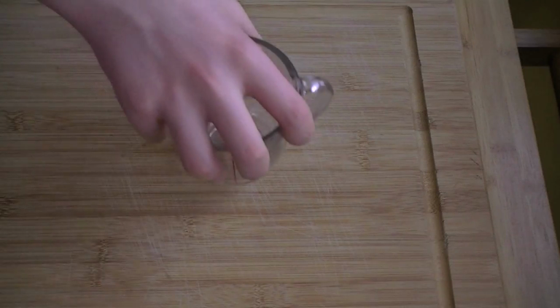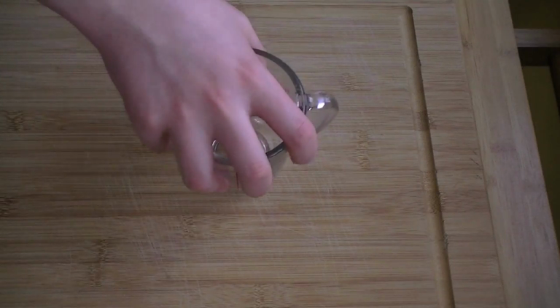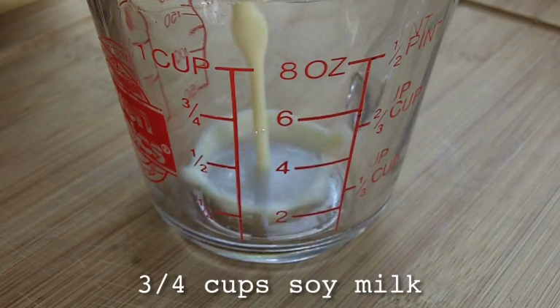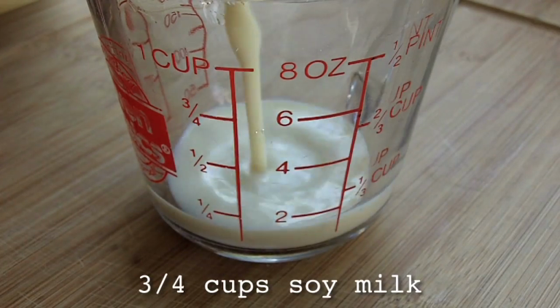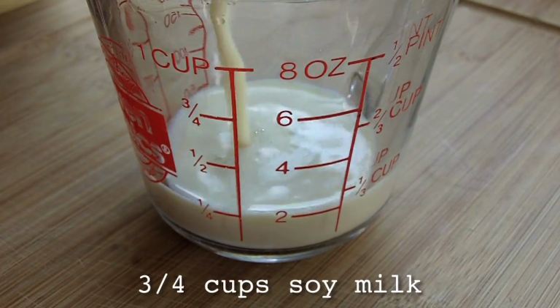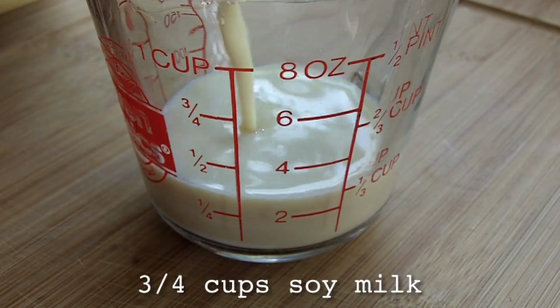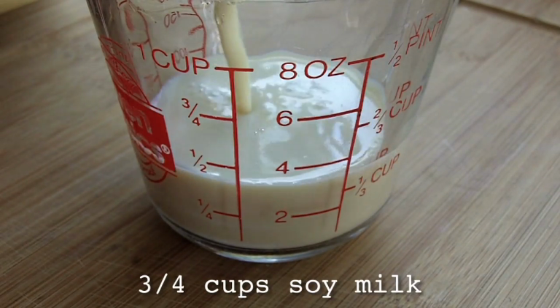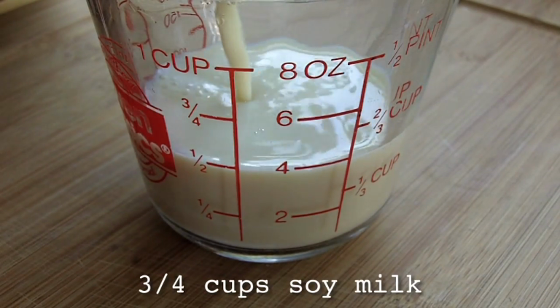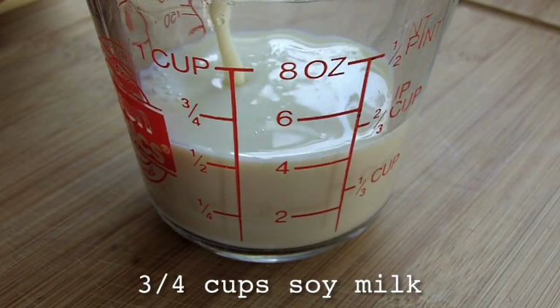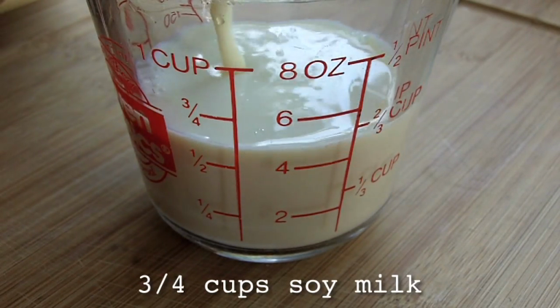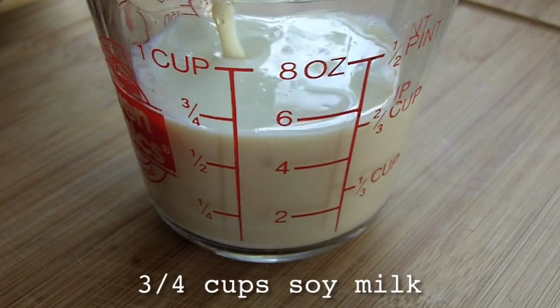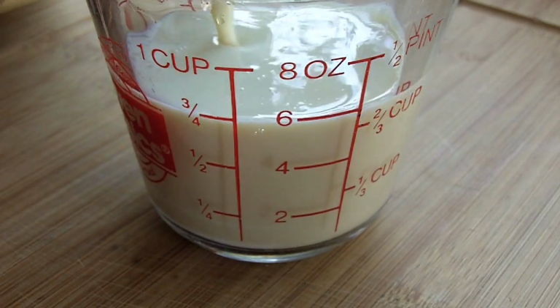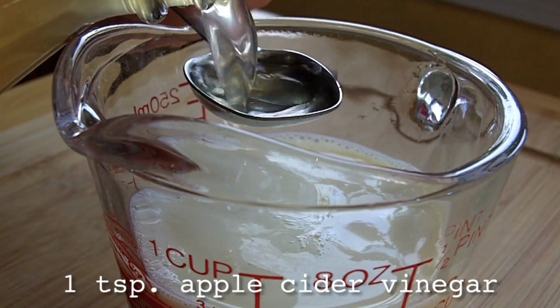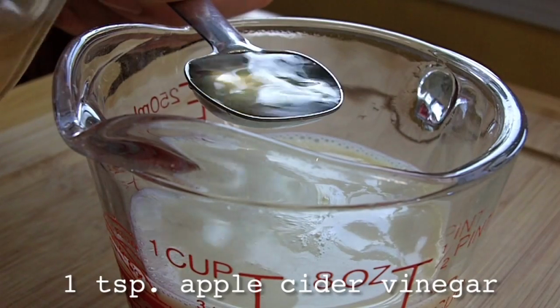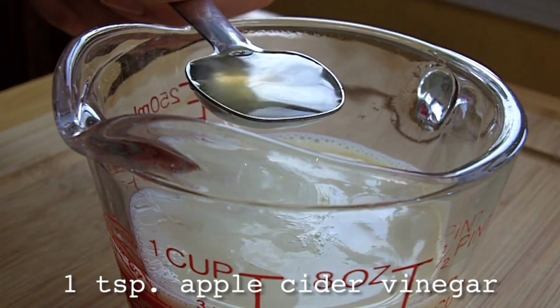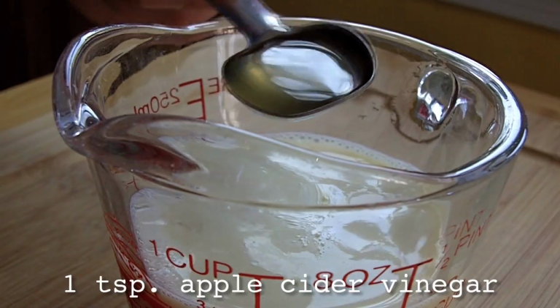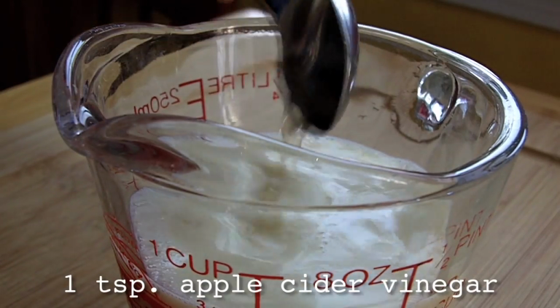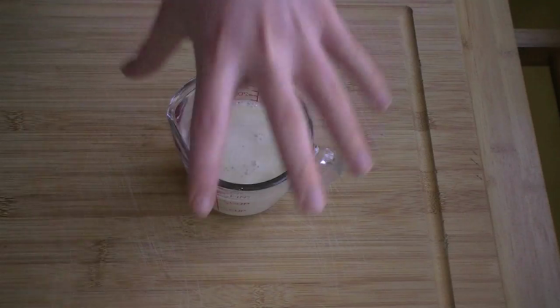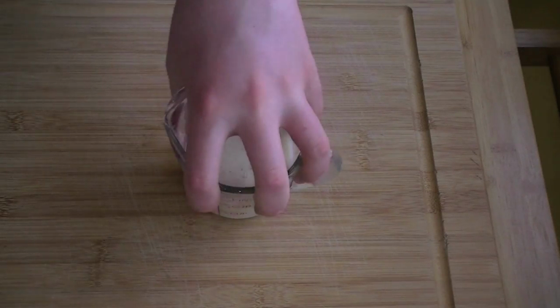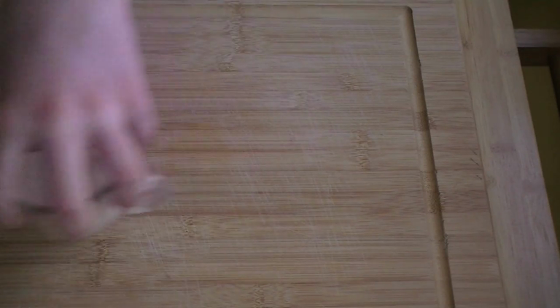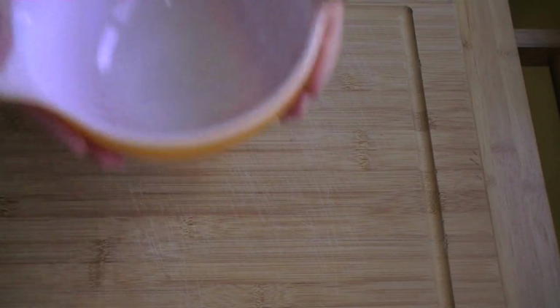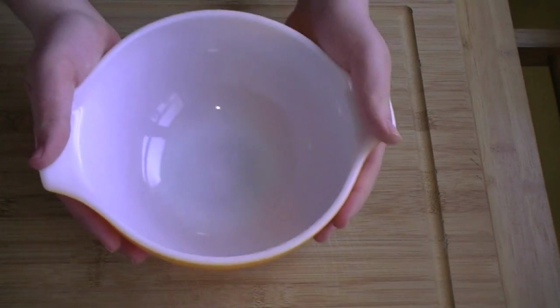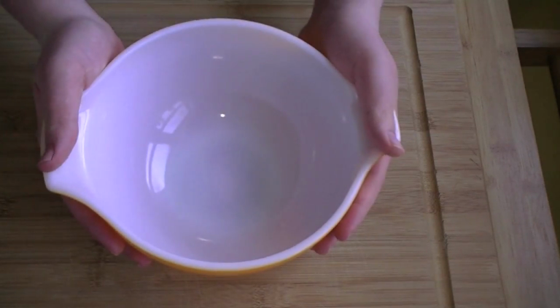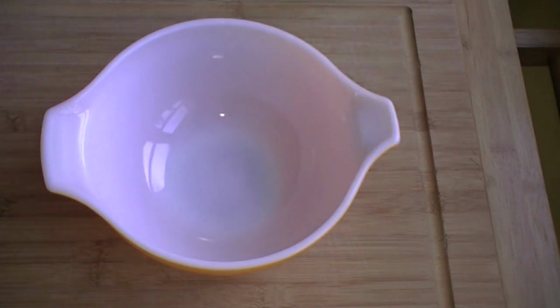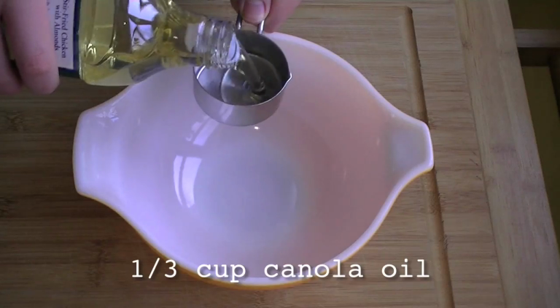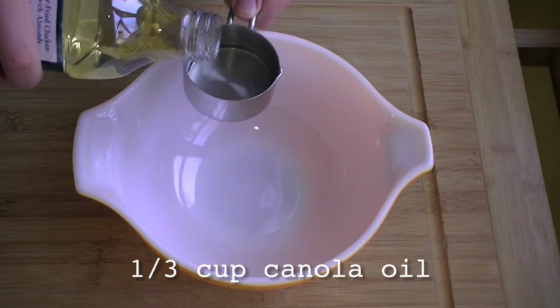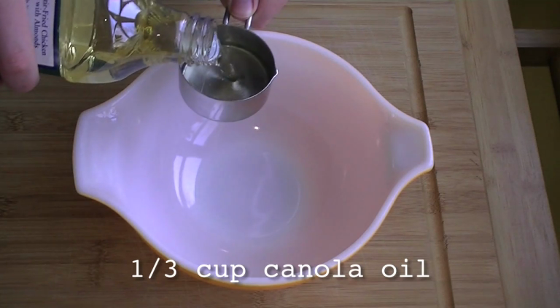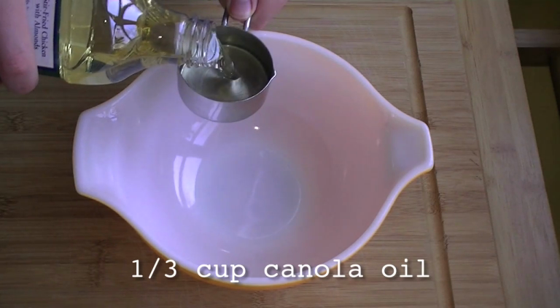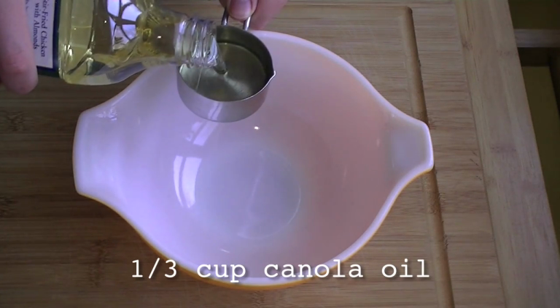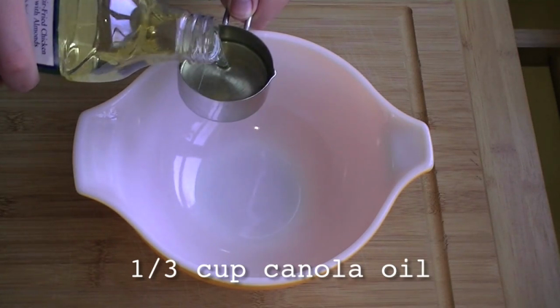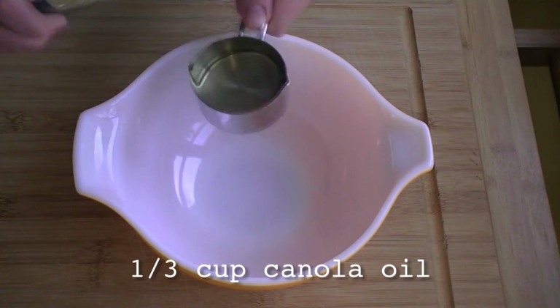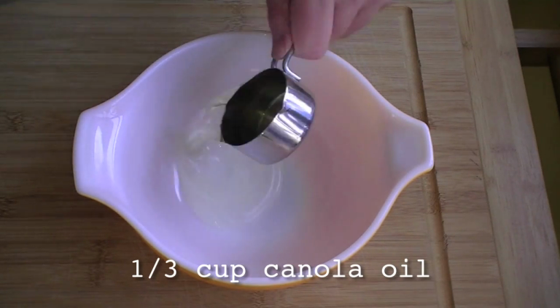Then pour out three quarters of a cup of soy milk and add one teaspoon of apple cider vinegar to curdle it. Set that aside and whip together the rest of the wet ingredients.